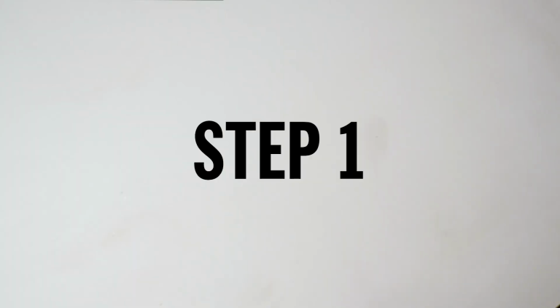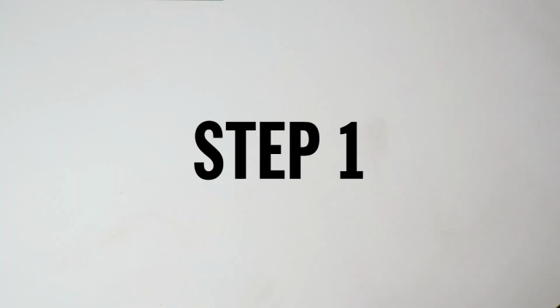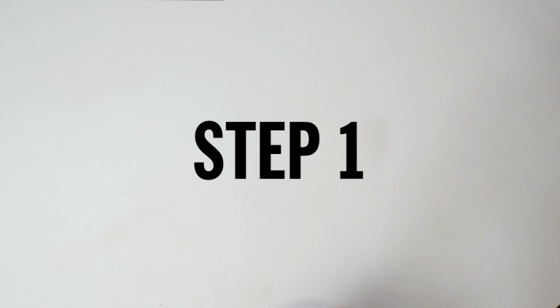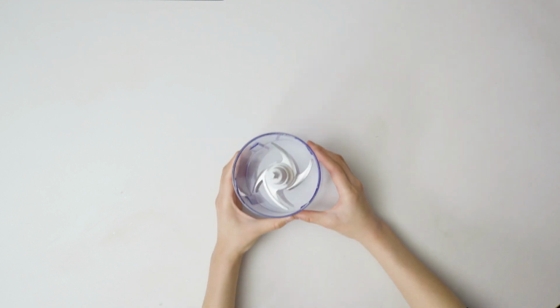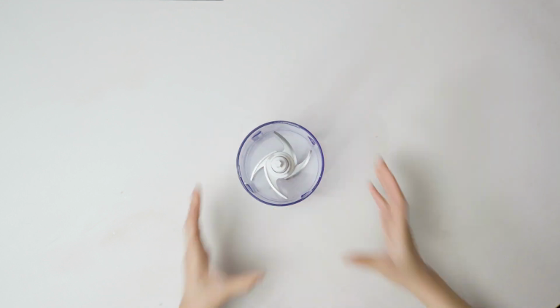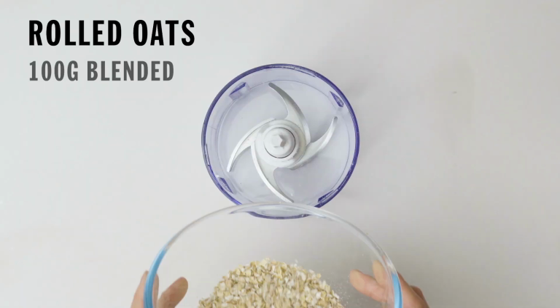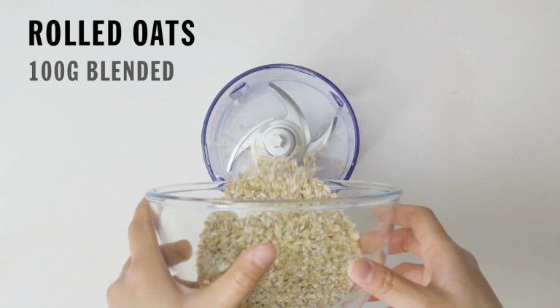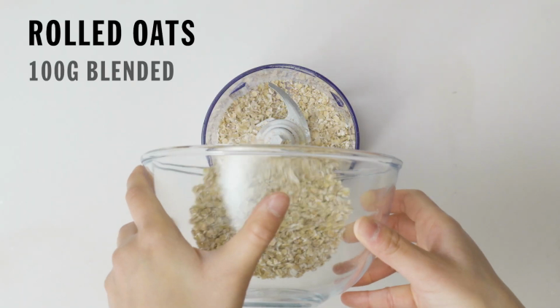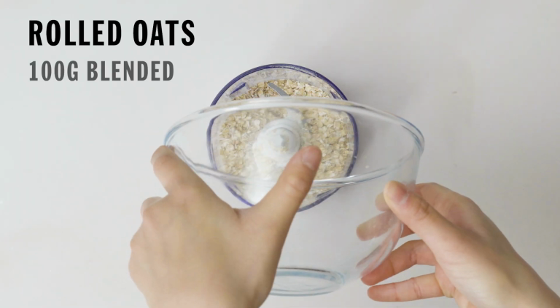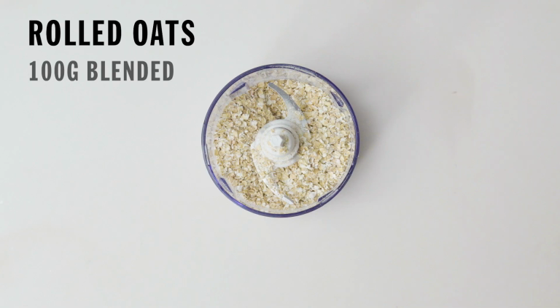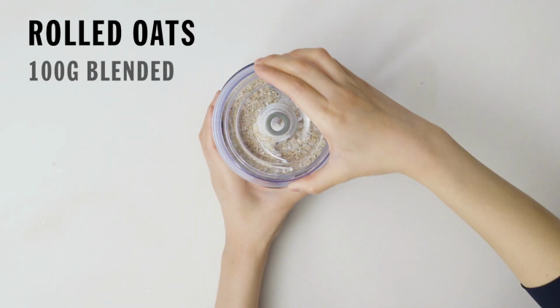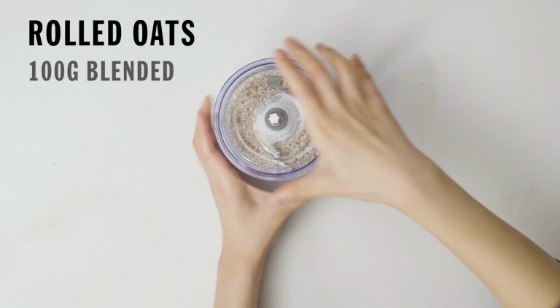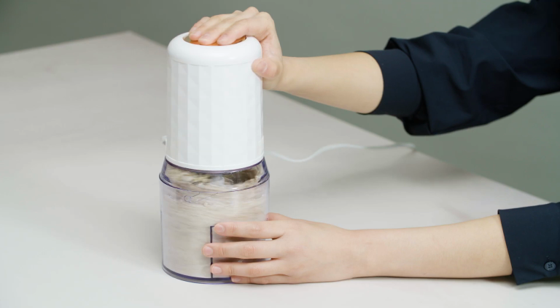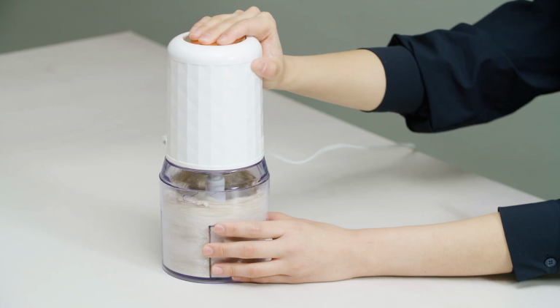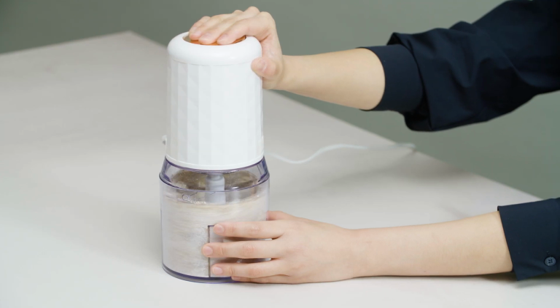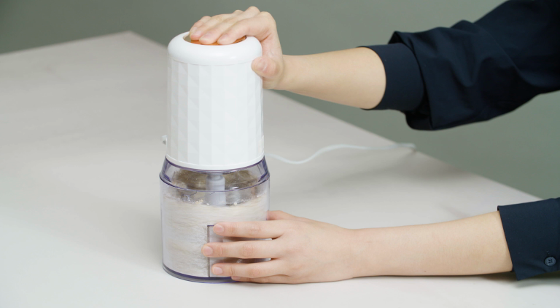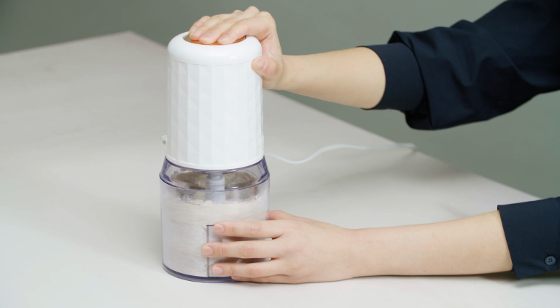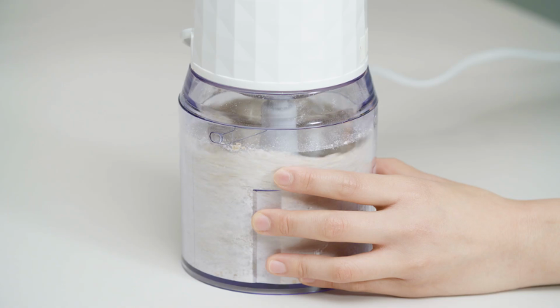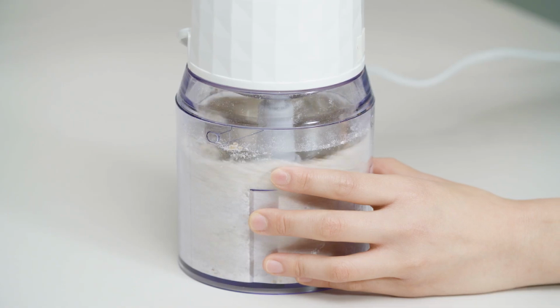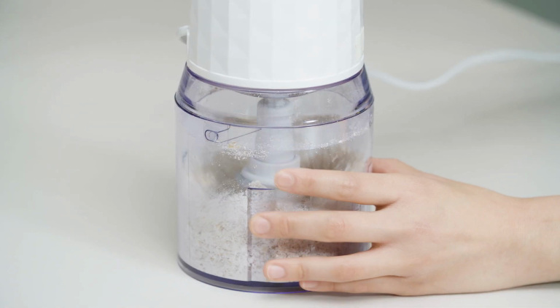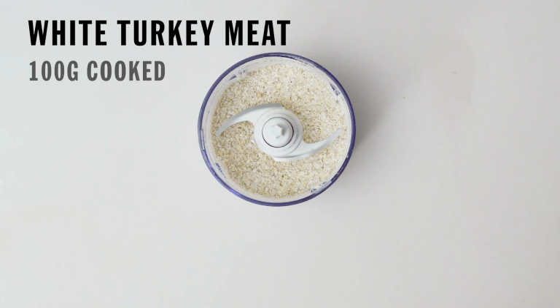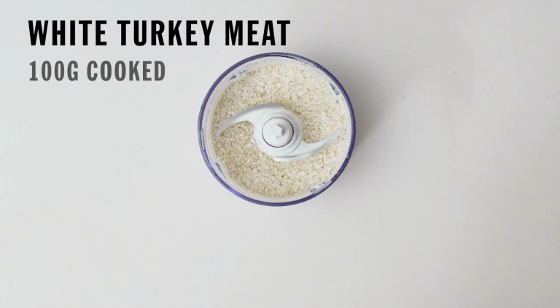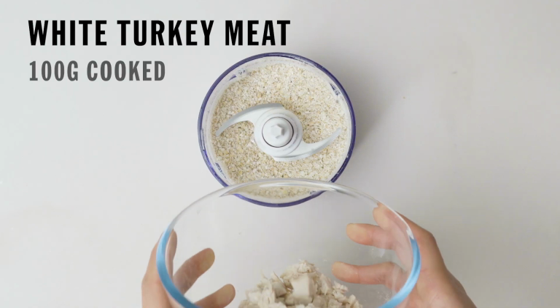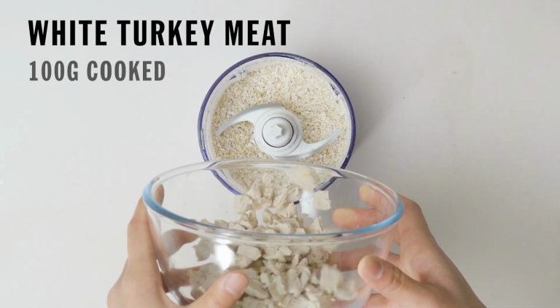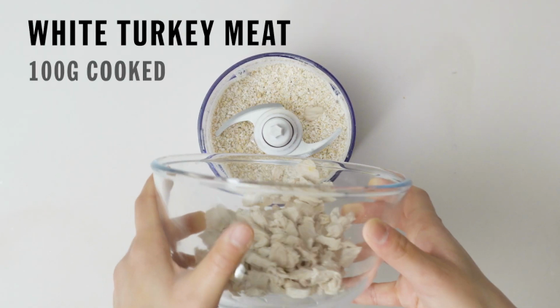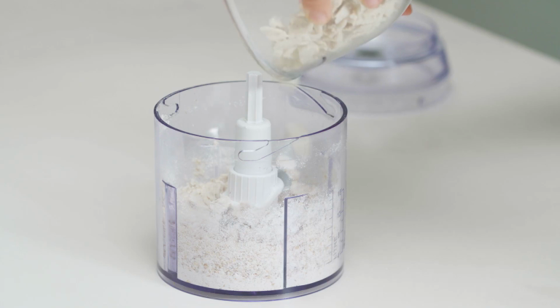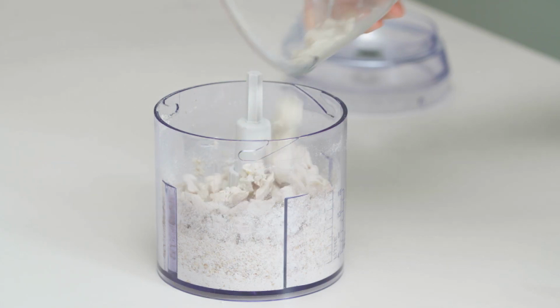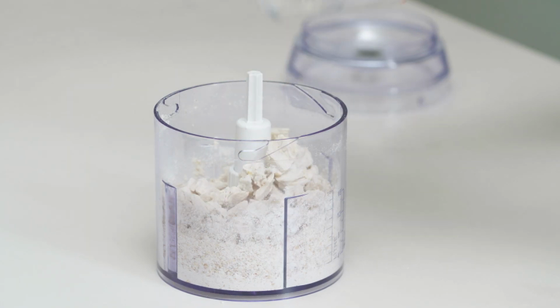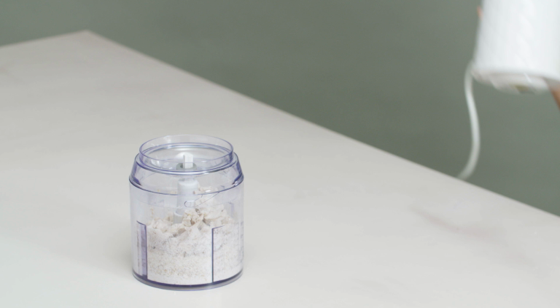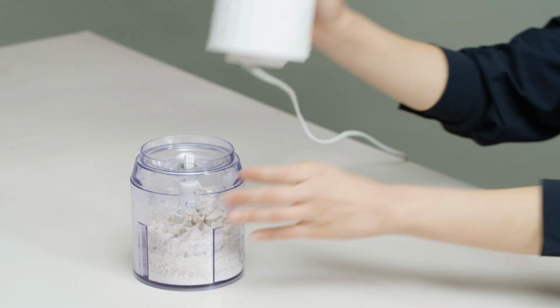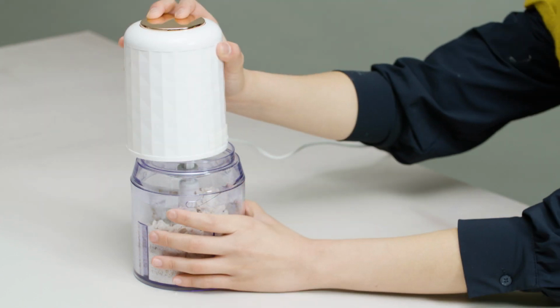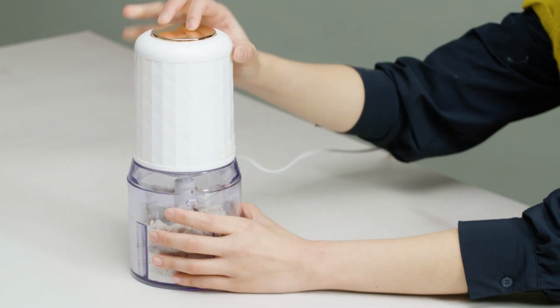Step one: place the oats in a food processor and blend them into a flour. Then add the turkey pieces to the food processor and blend until well combined.